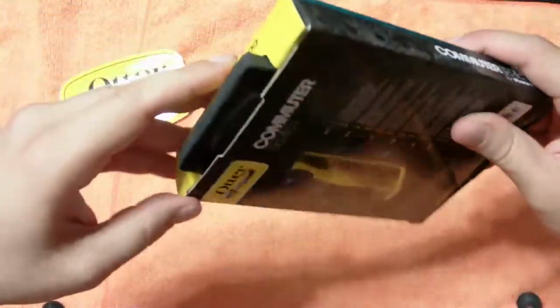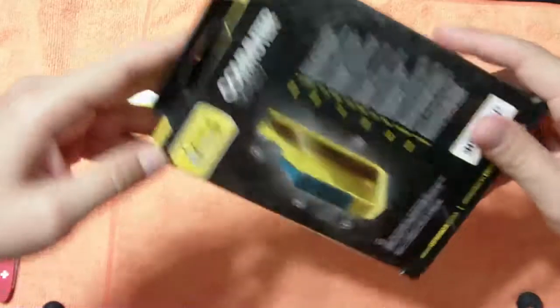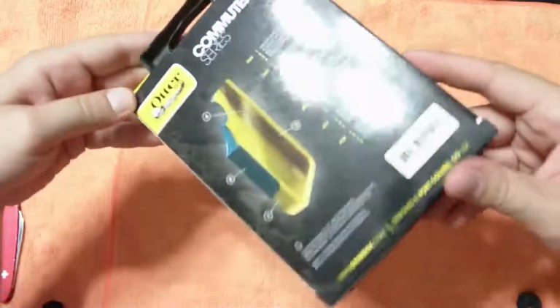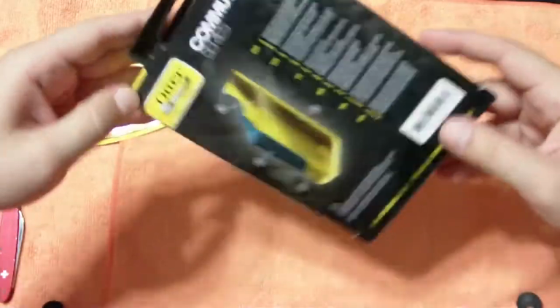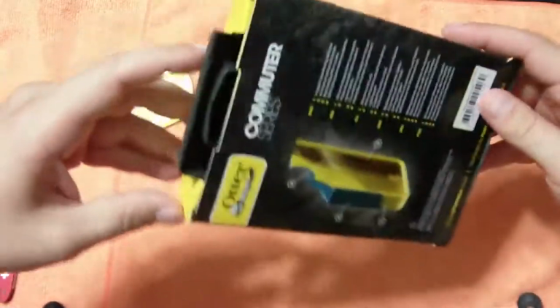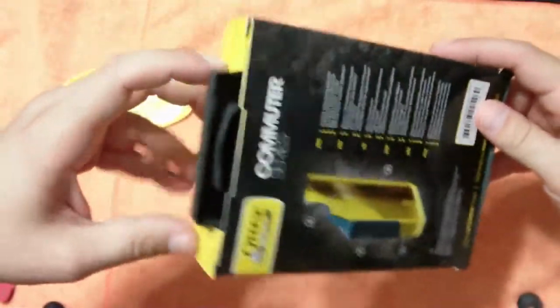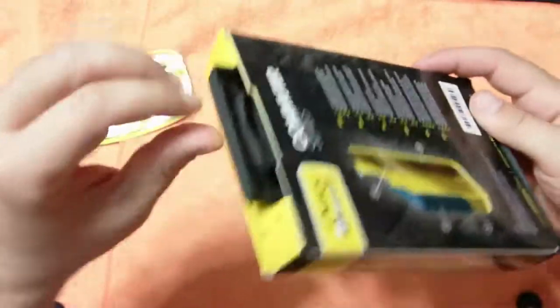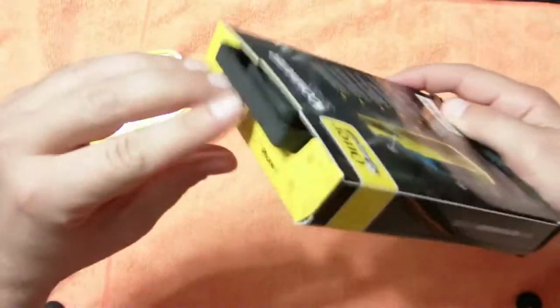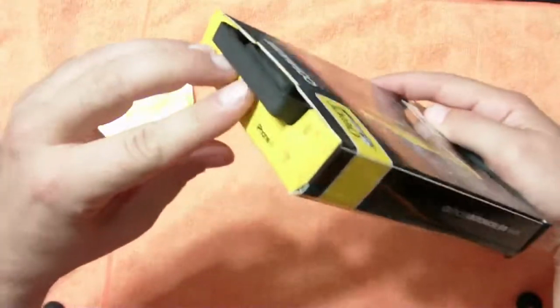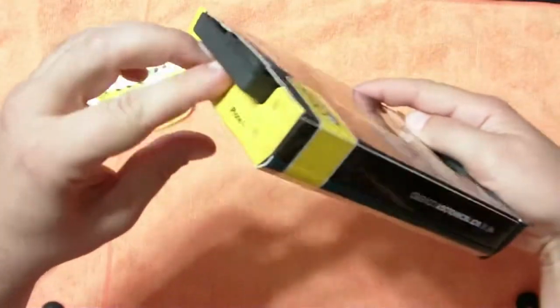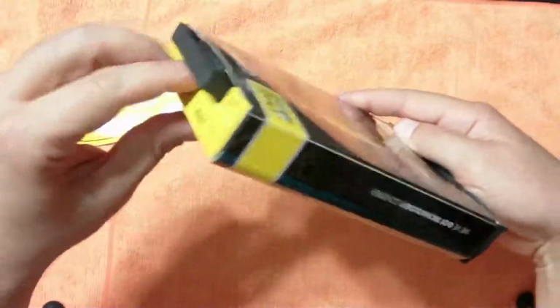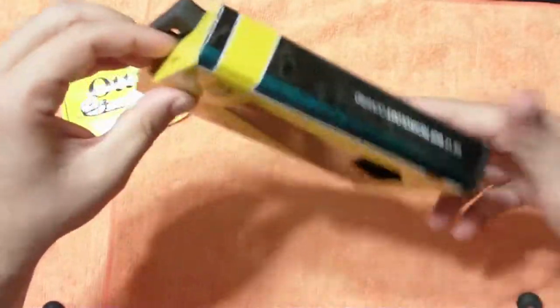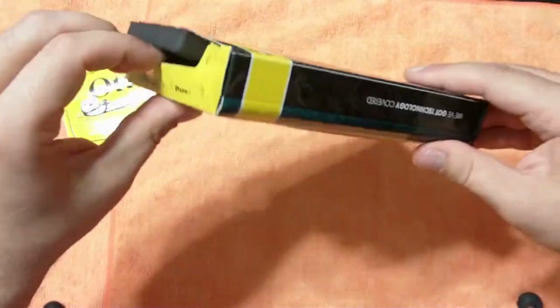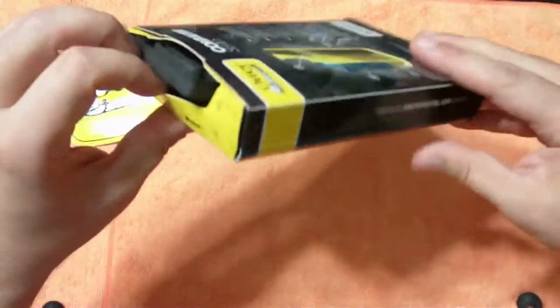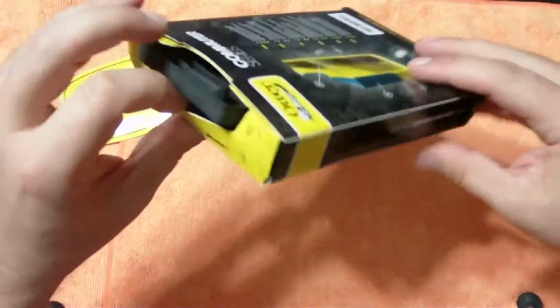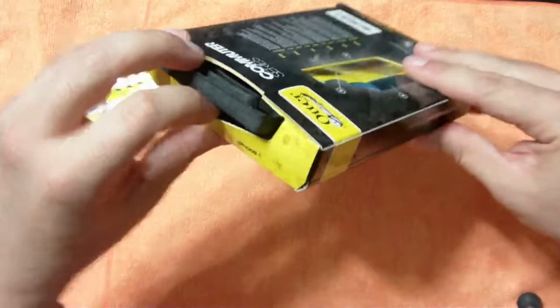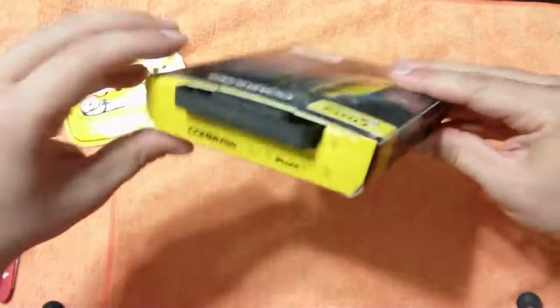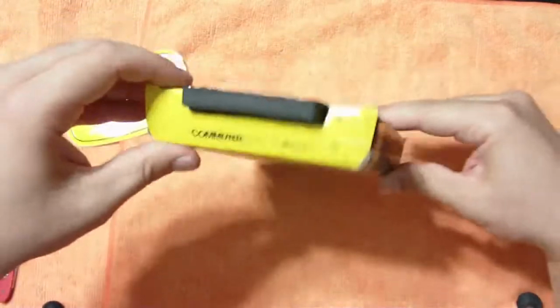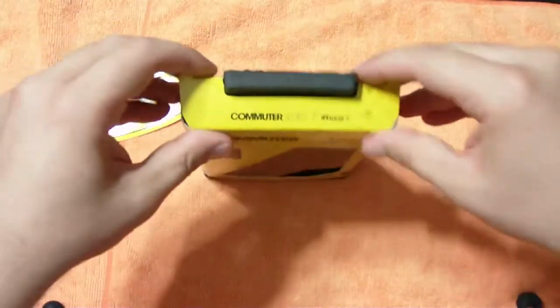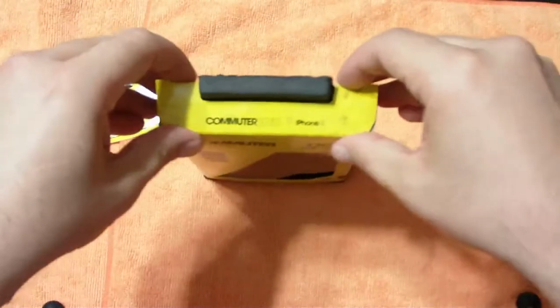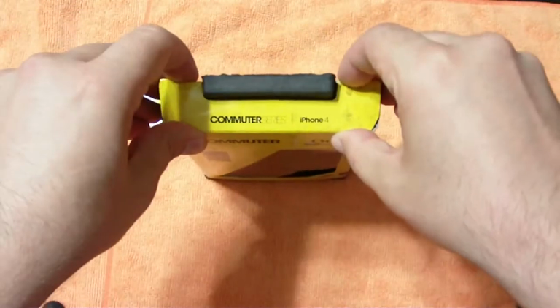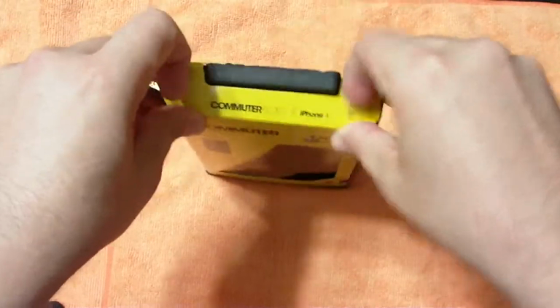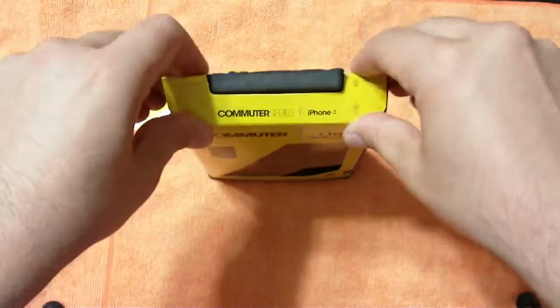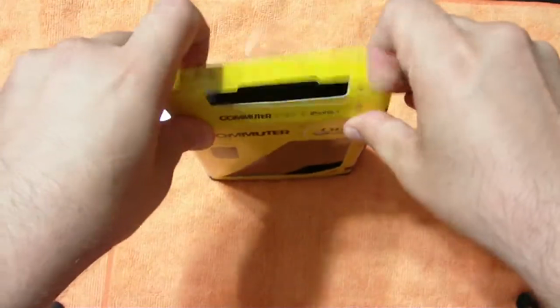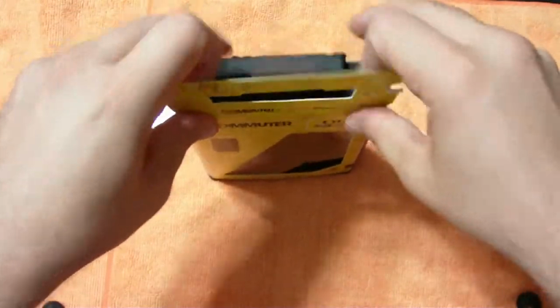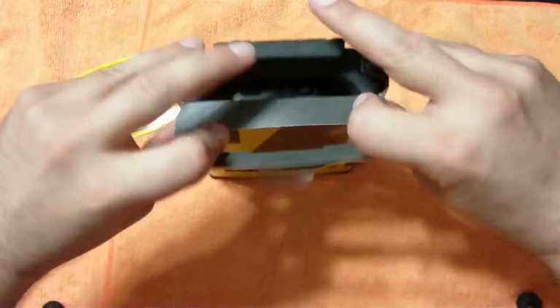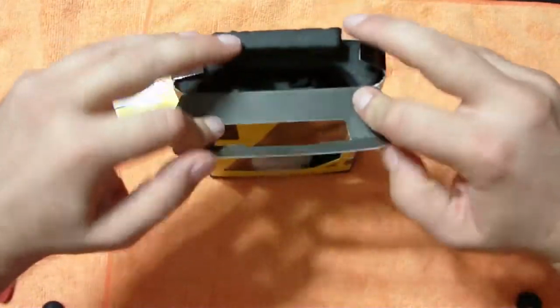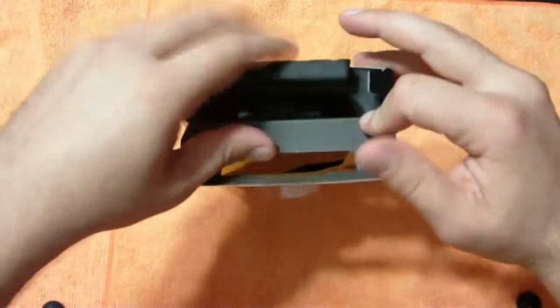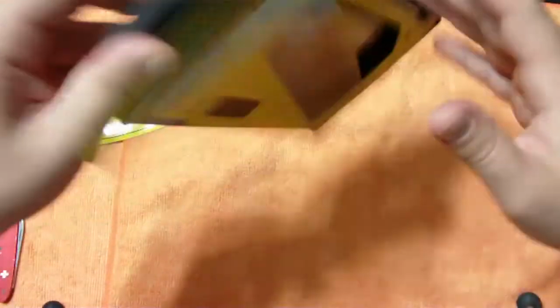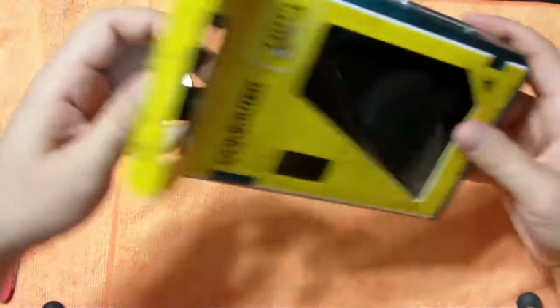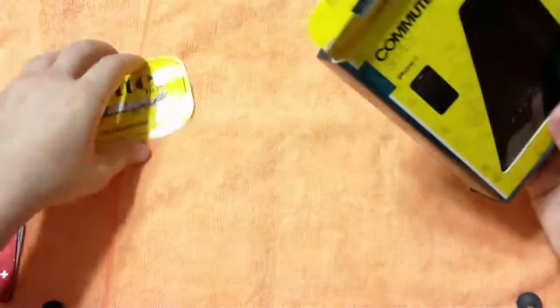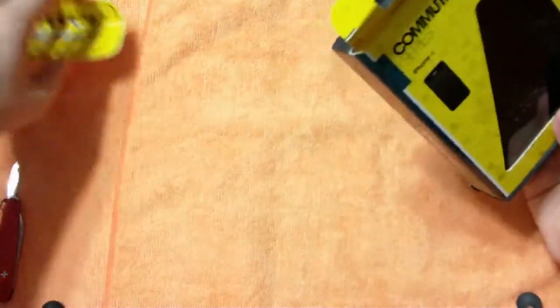So let's go ahead and jump right into this. We're going to put it on the phone just so you guys can see what it looks like. As usual, I like to do kind of an unboxing and preview for you guys and then do a full review later on.